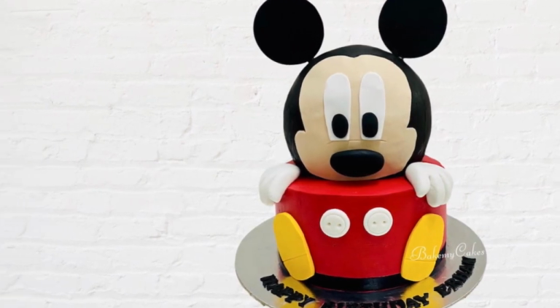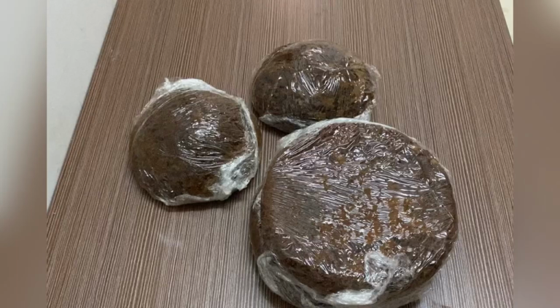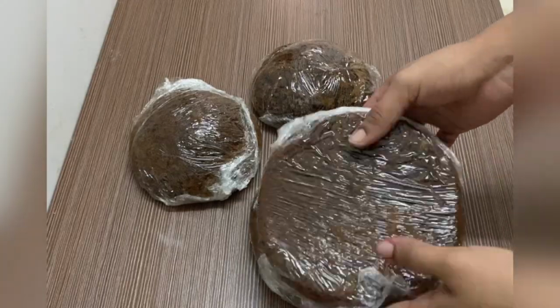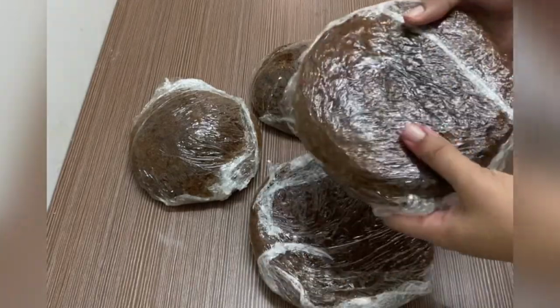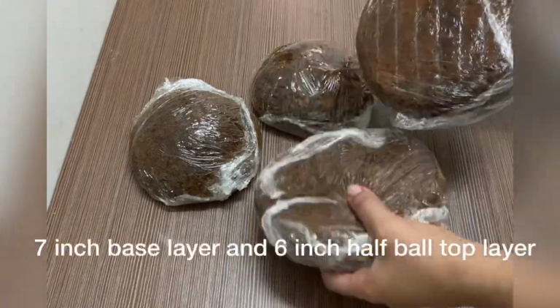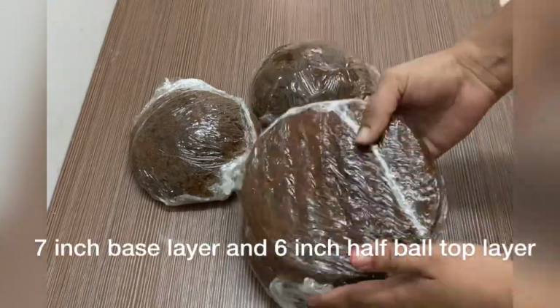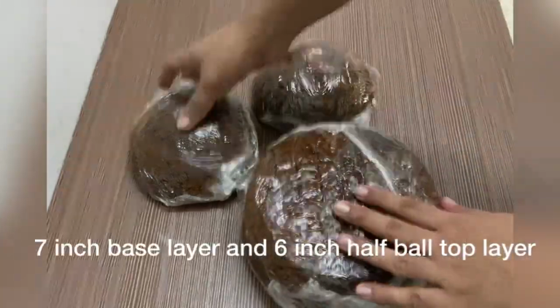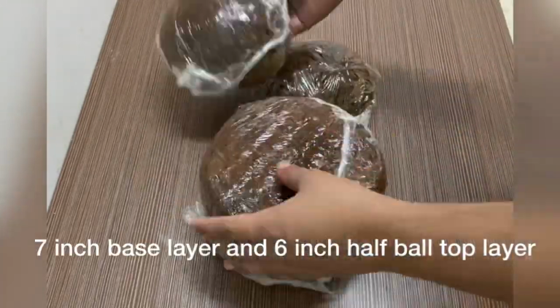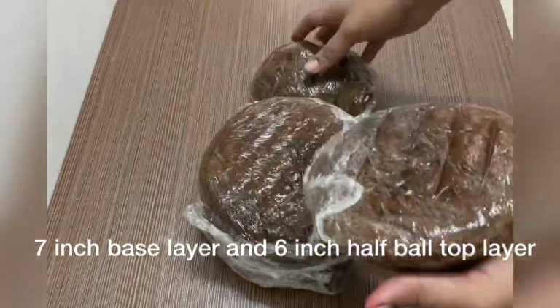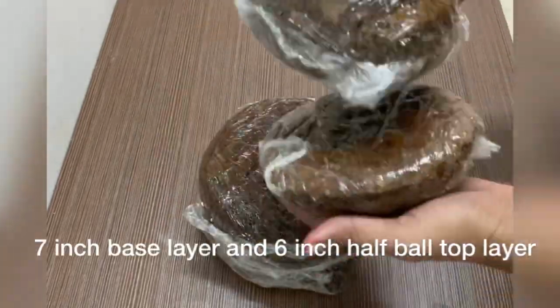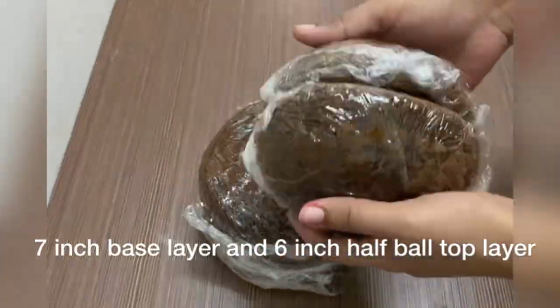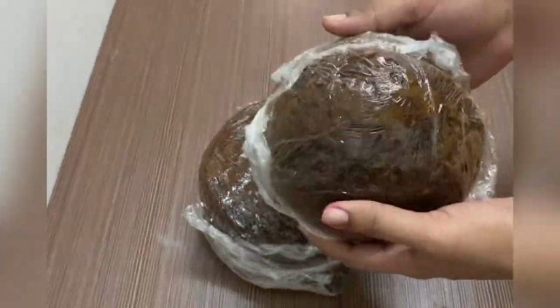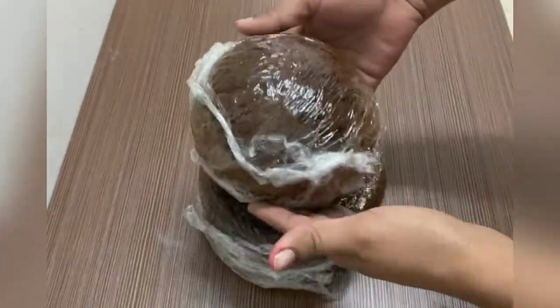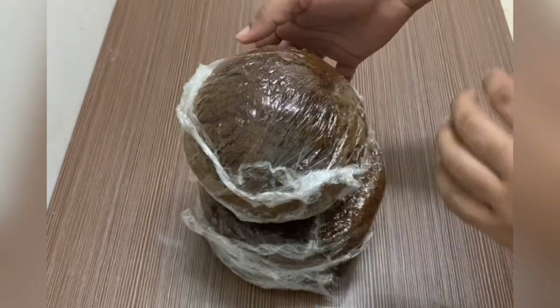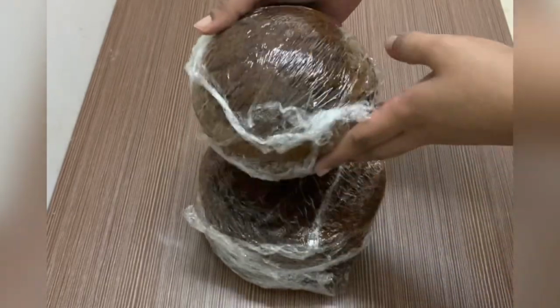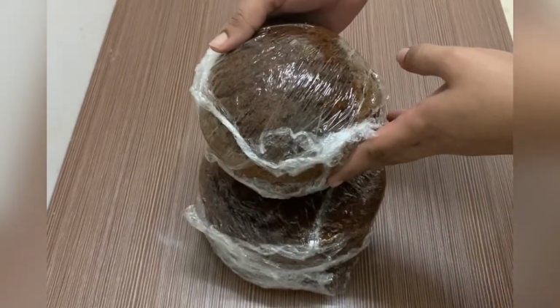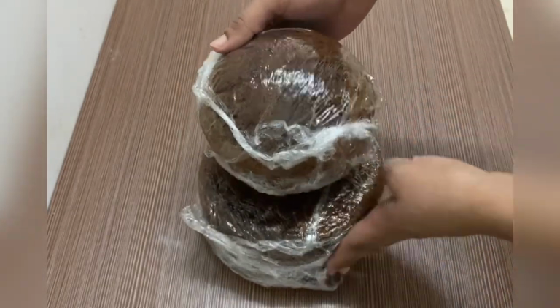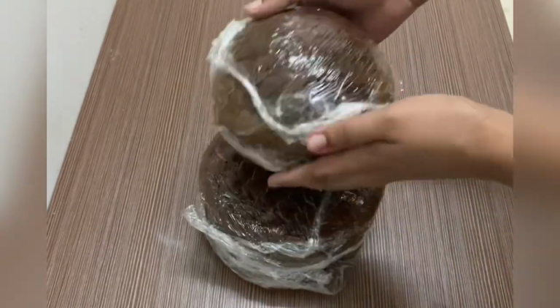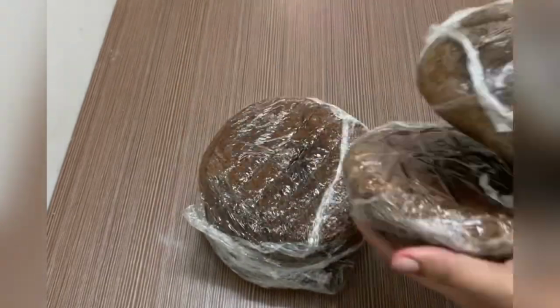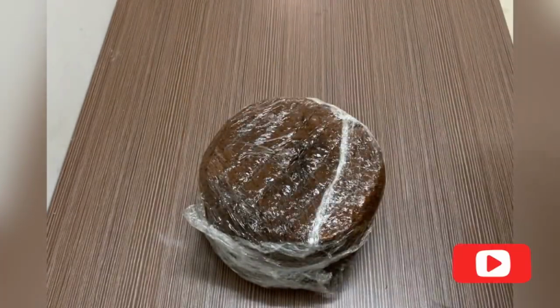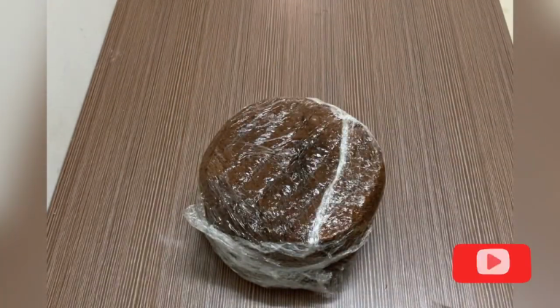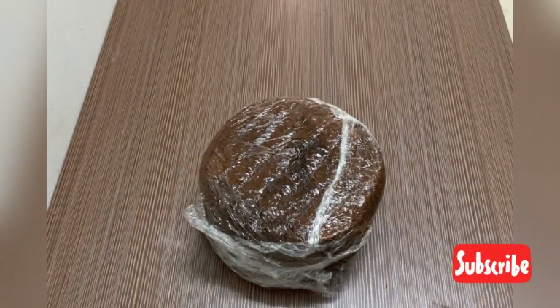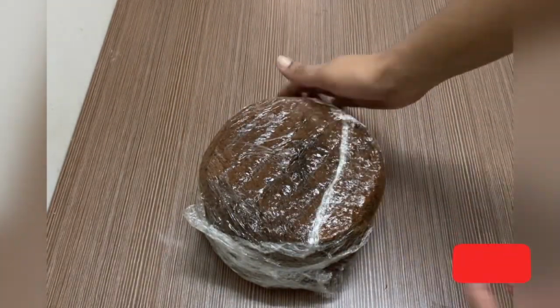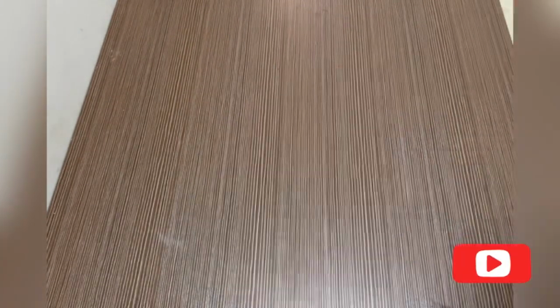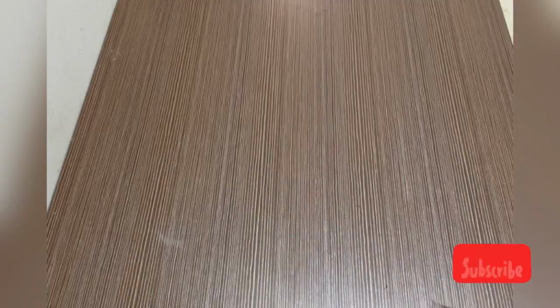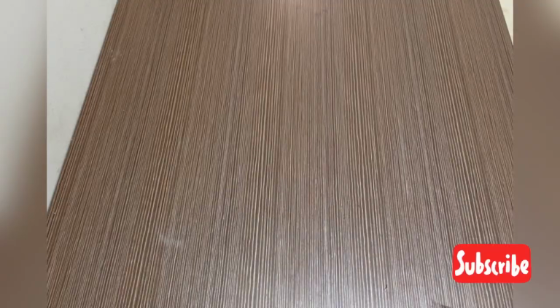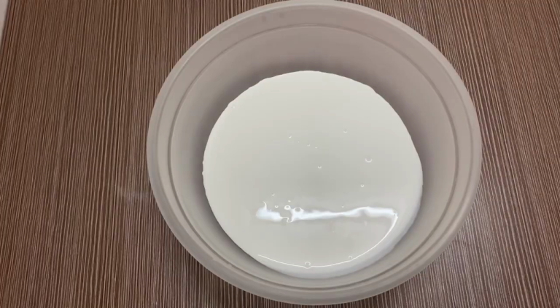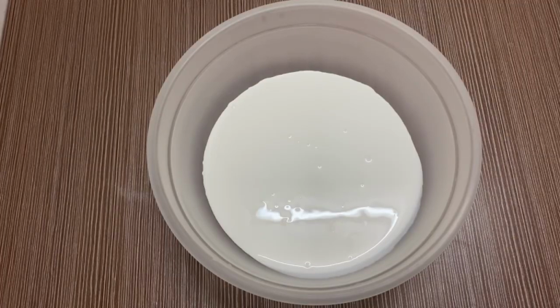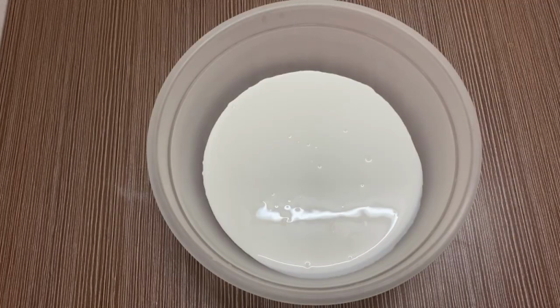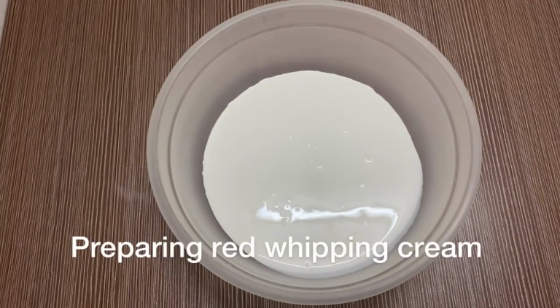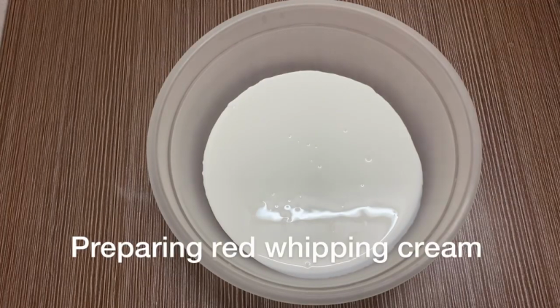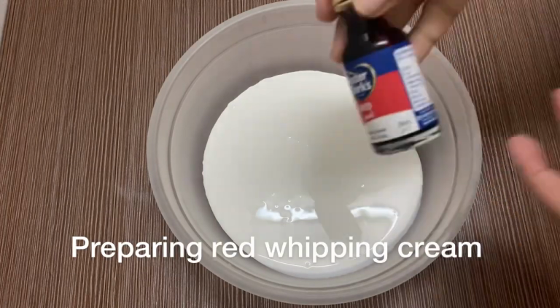We are making 2 round cakes in half bowl. We are making 2.5 kg of cake. We are making the cream prepared.